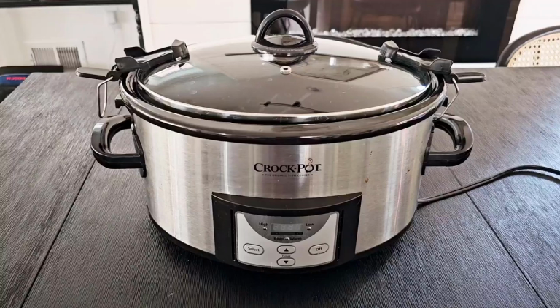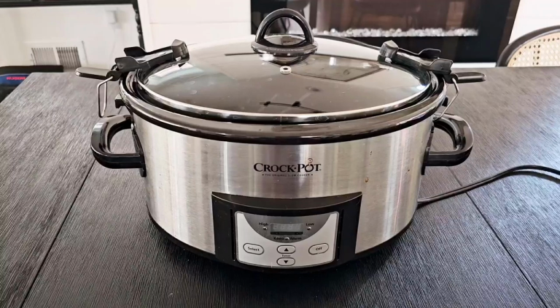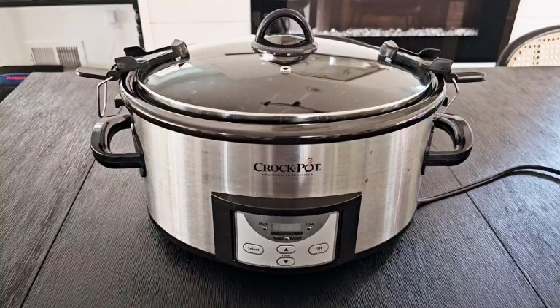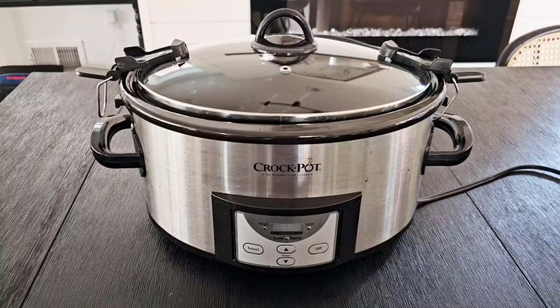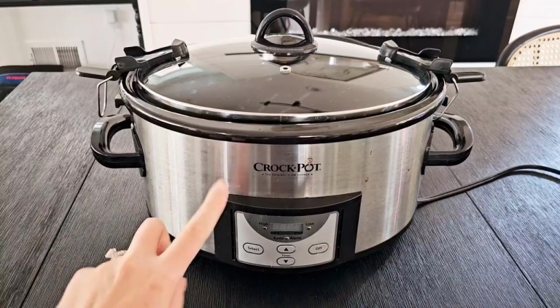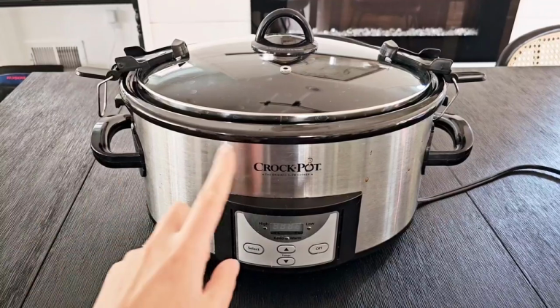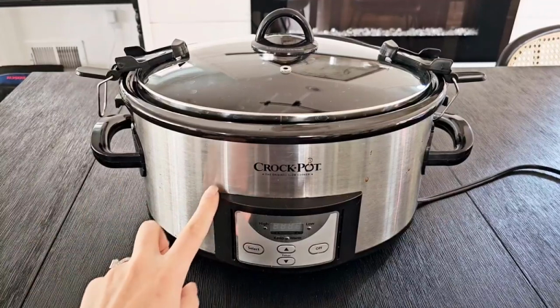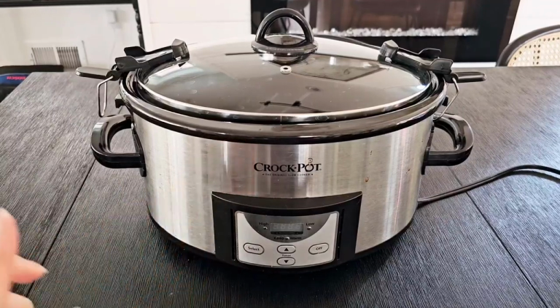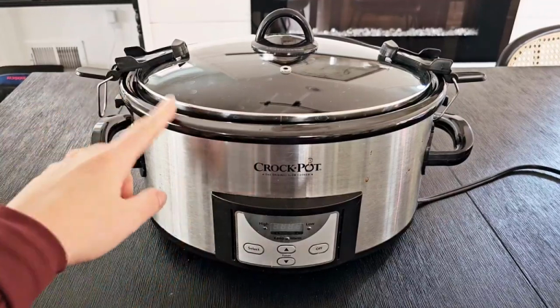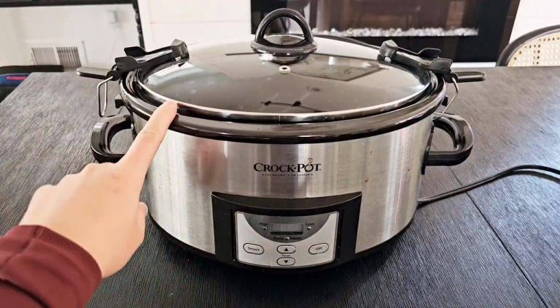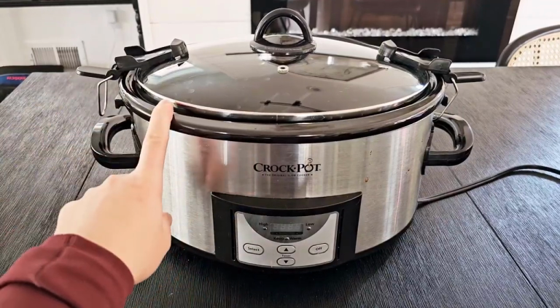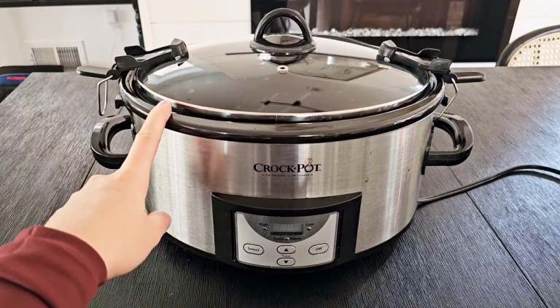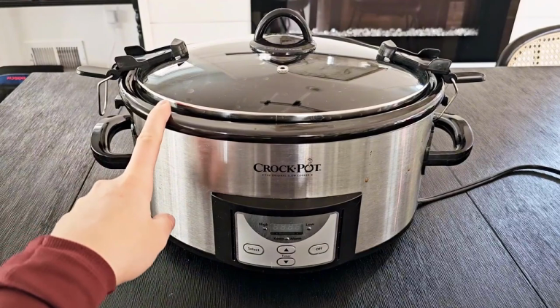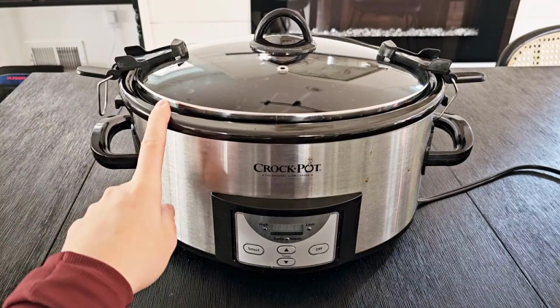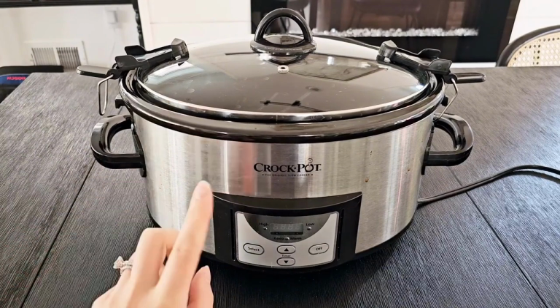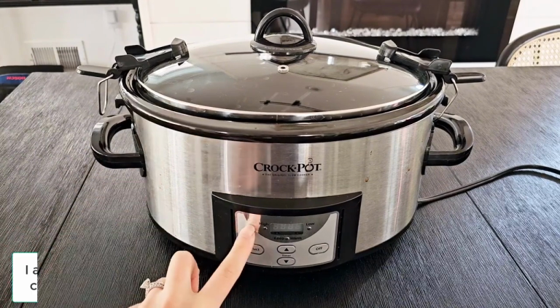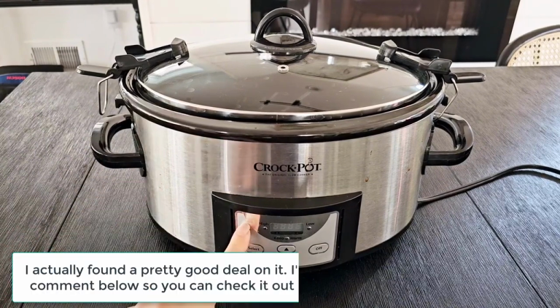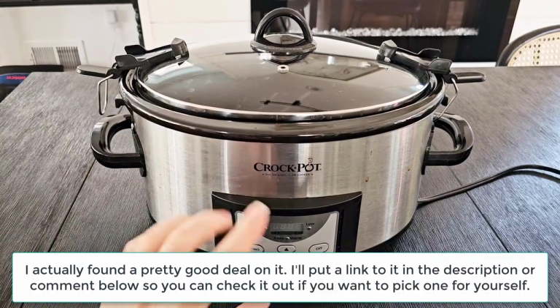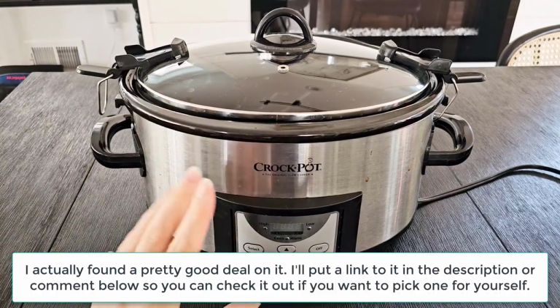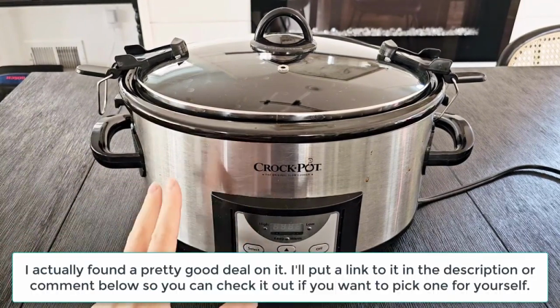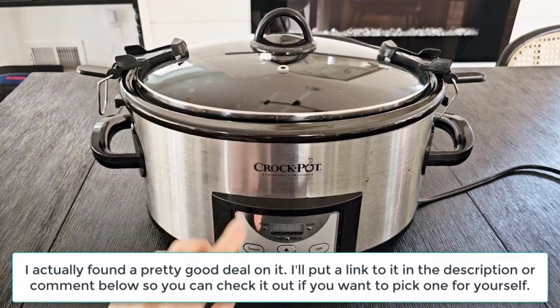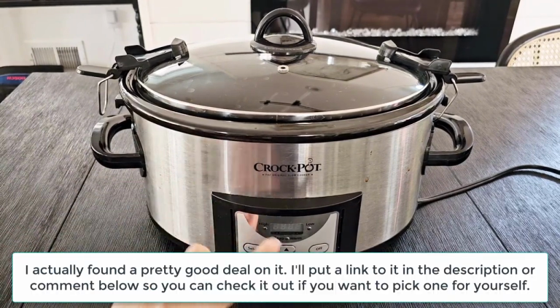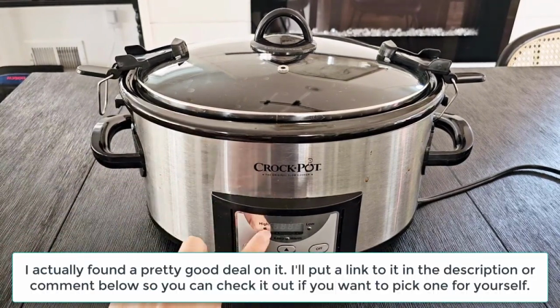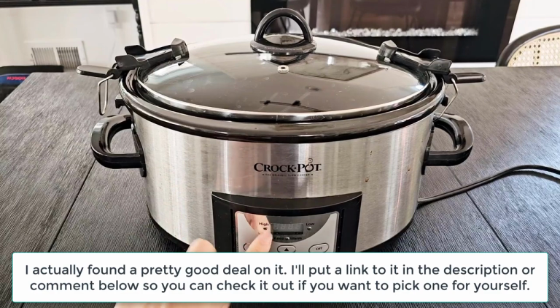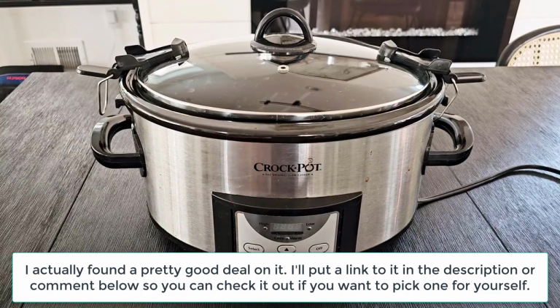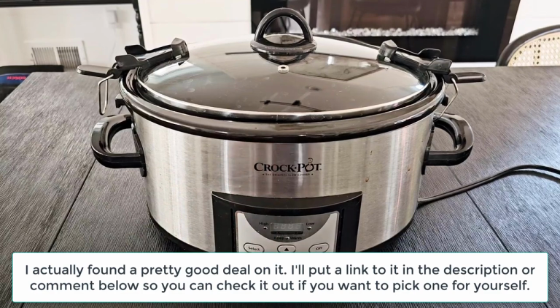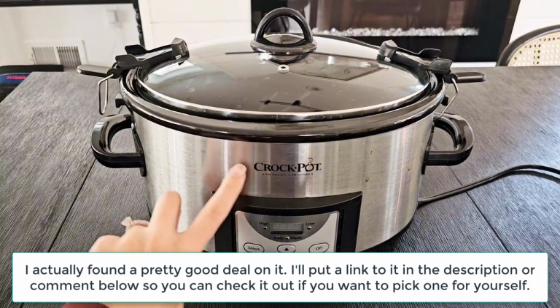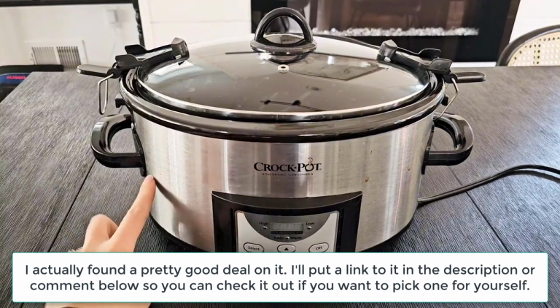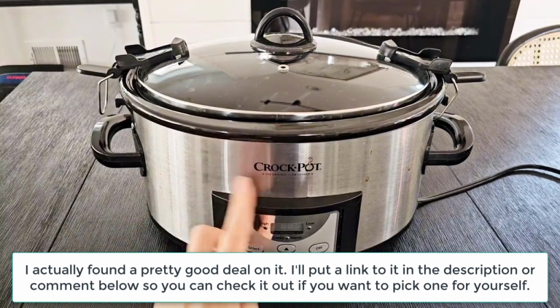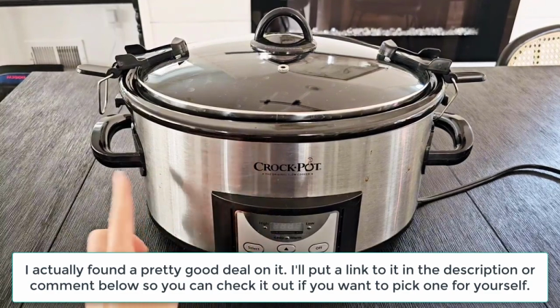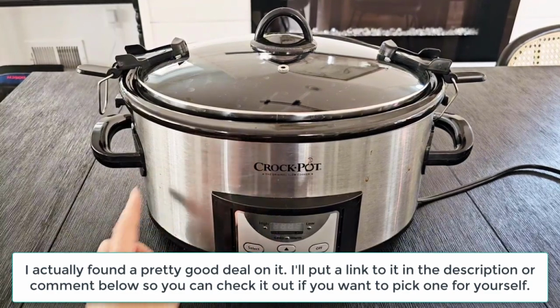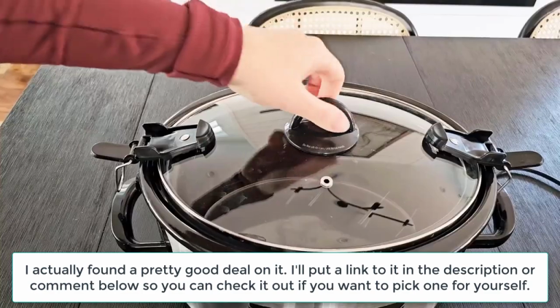Today I'm going to talk about this crock pot. This one is six quarts, it's programmable, it's a great slow cooker, and it also has a digital timer. The exterior here is stainless steel.